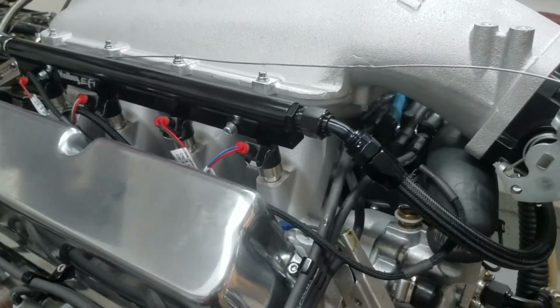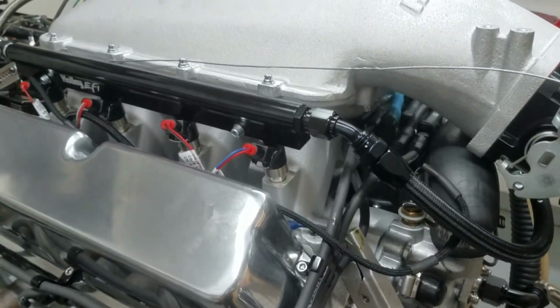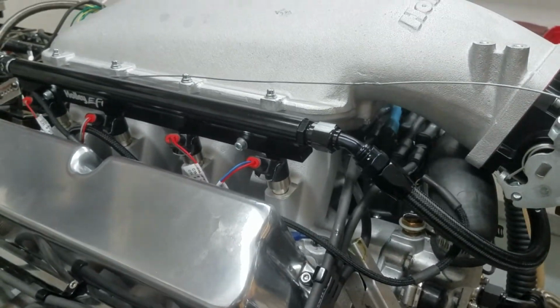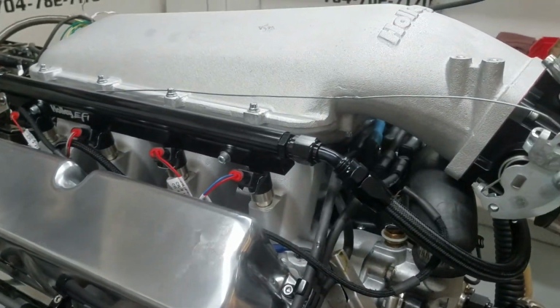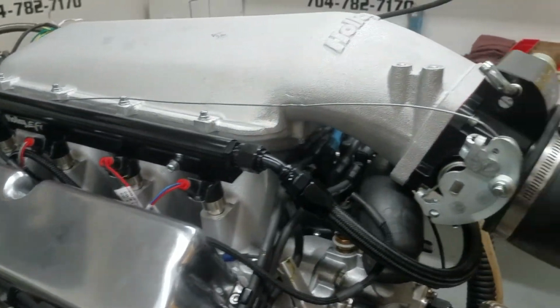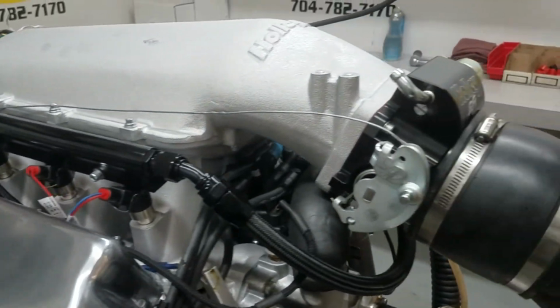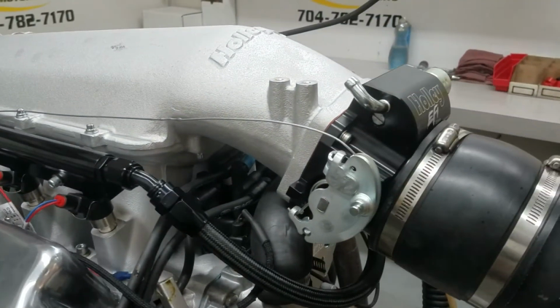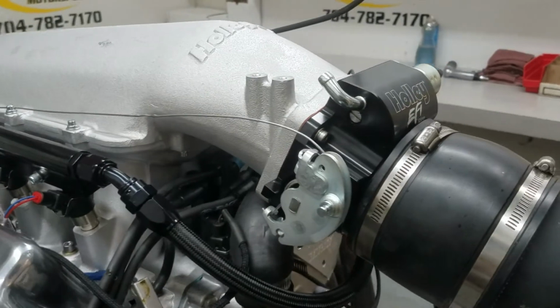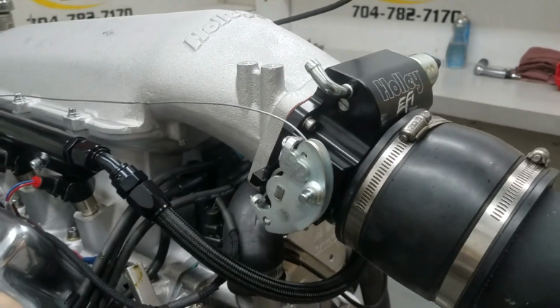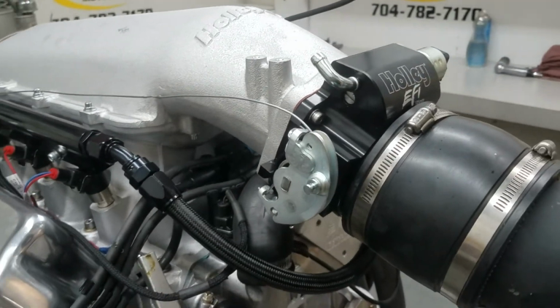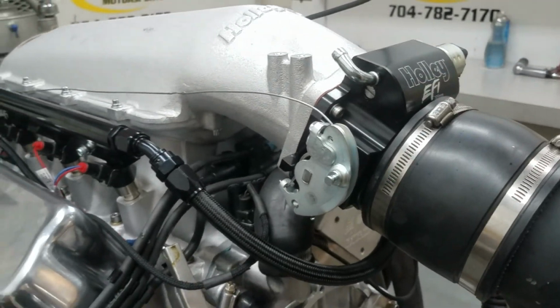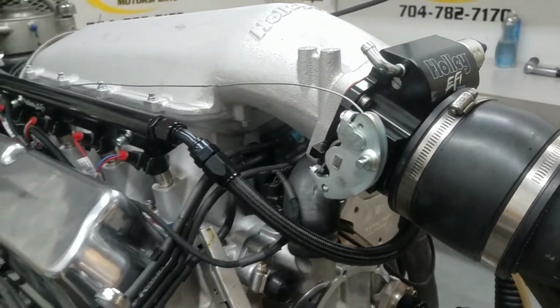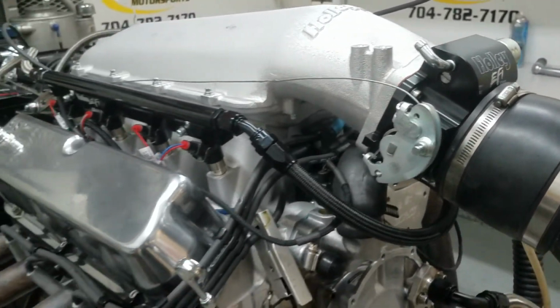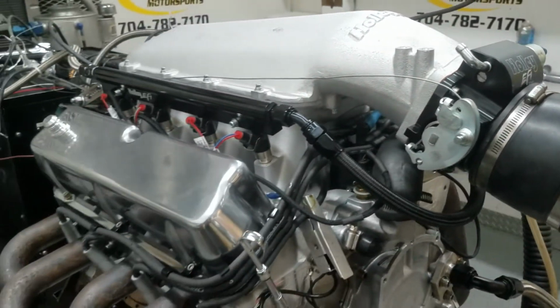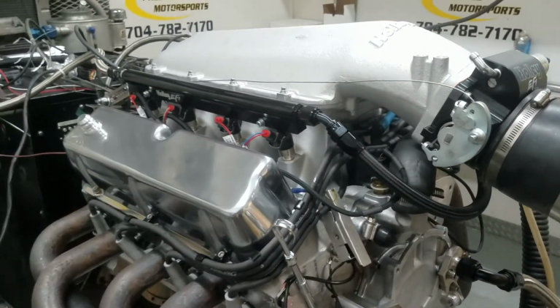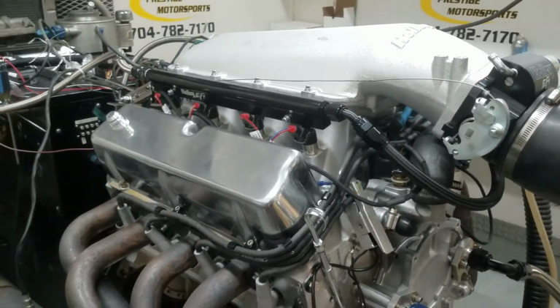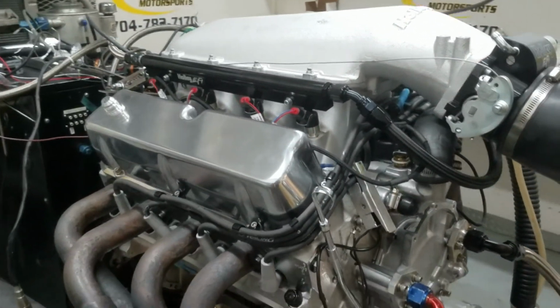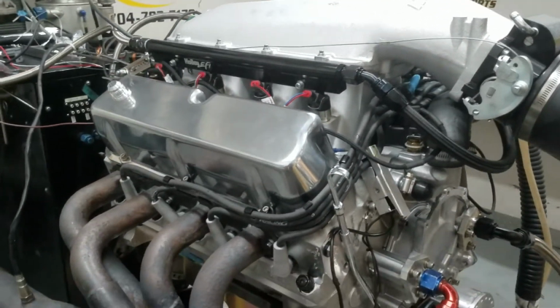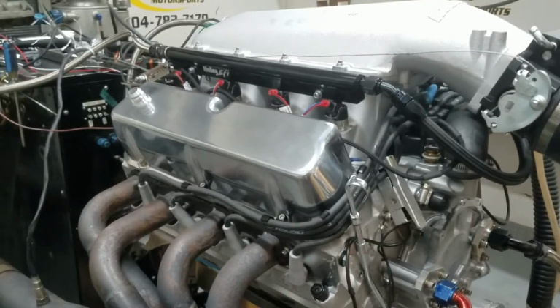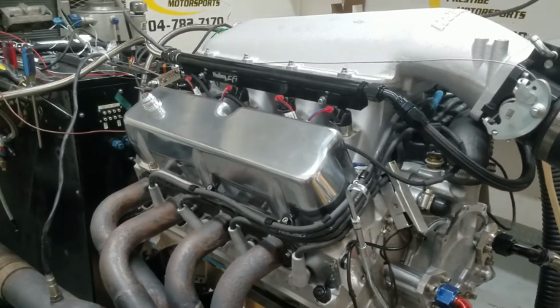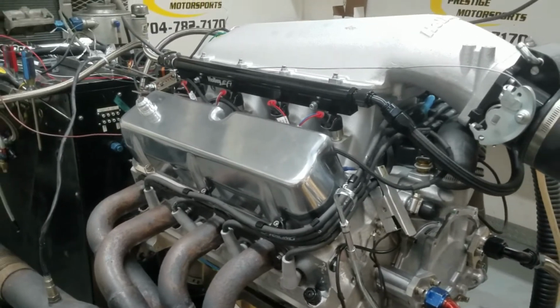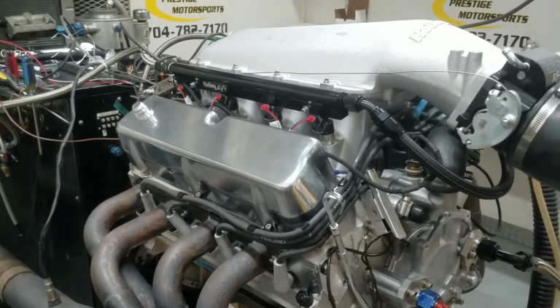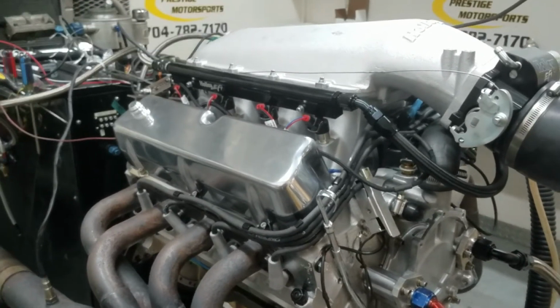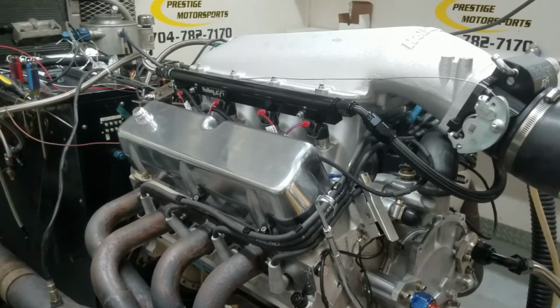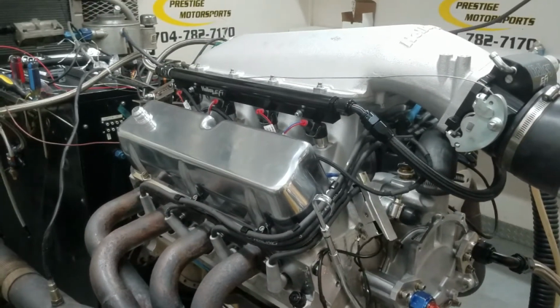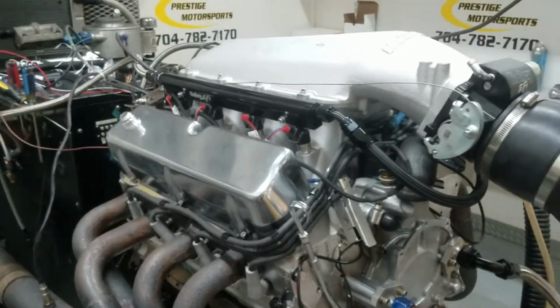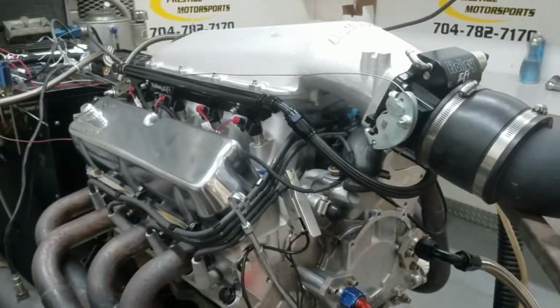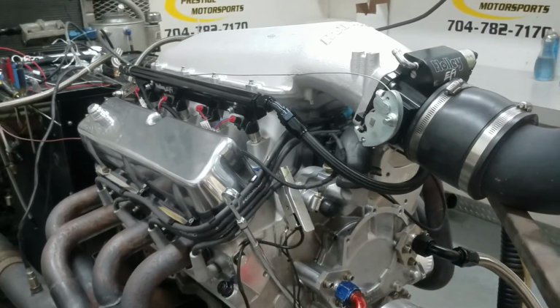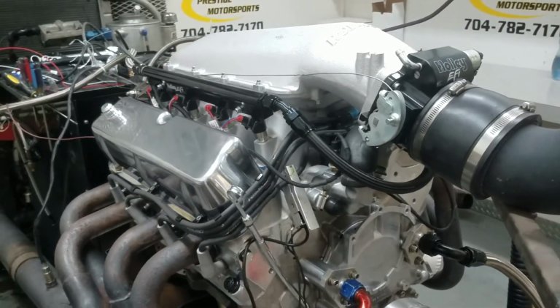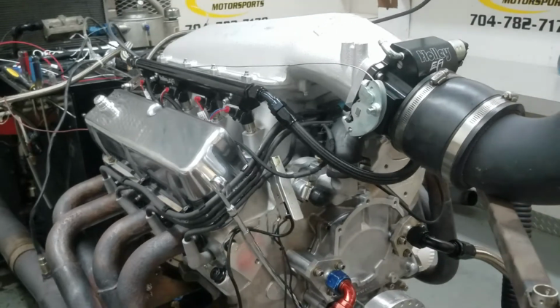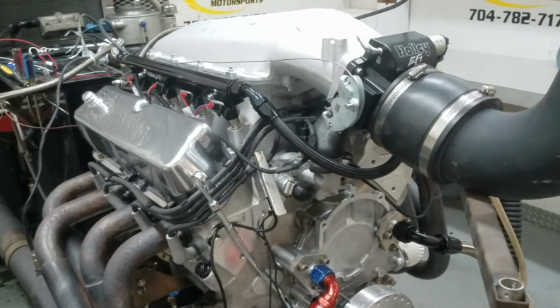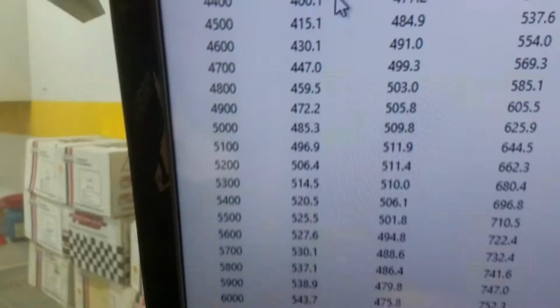We port-matched it for you. All-inch throttle body. Pretty sure this combination is going to be on the front cover of a magazine. Jeff Honeycutt's writing about it today, so stay tuned for all that.